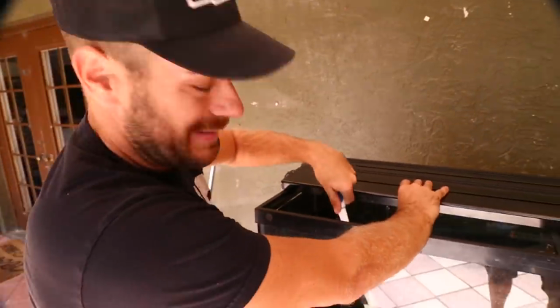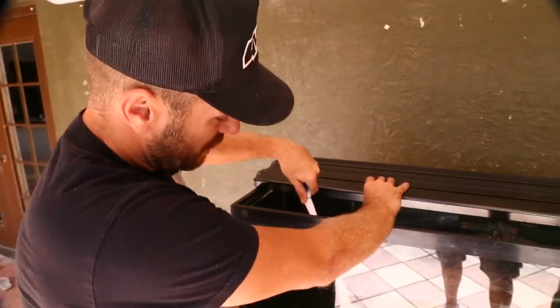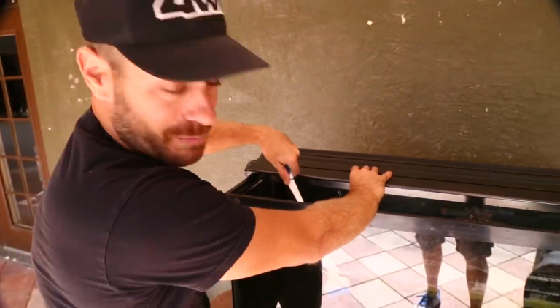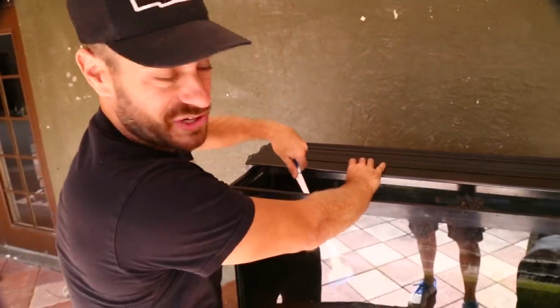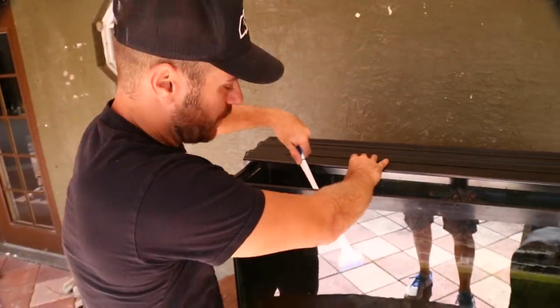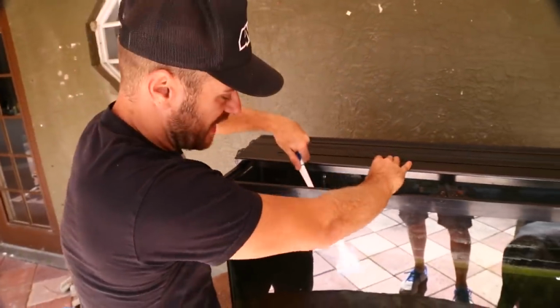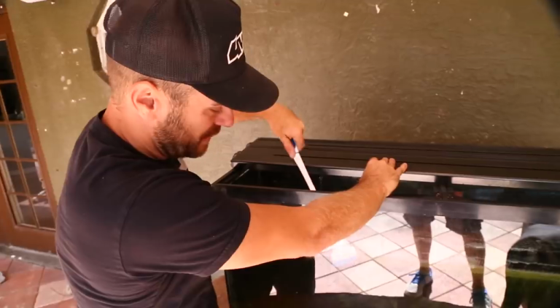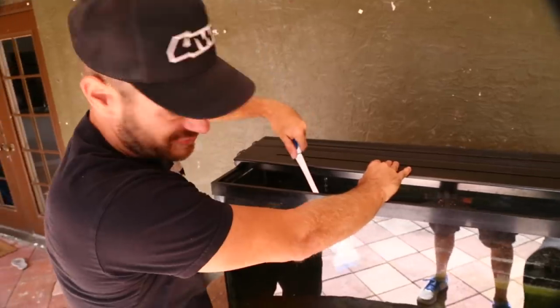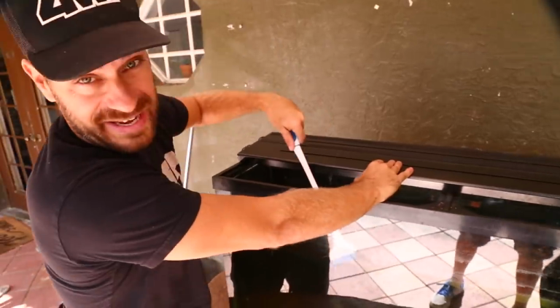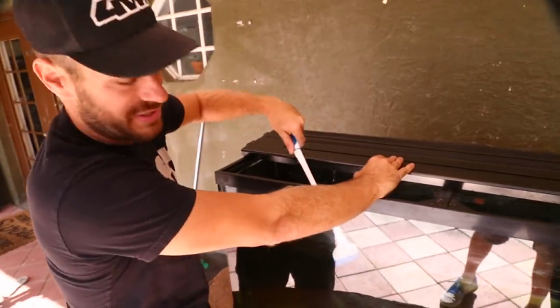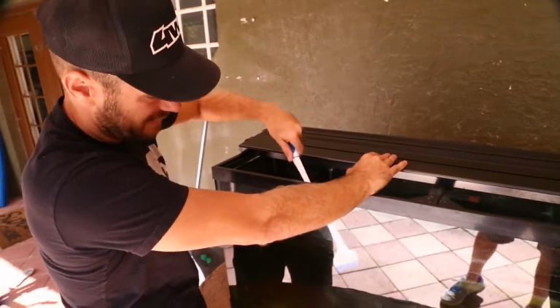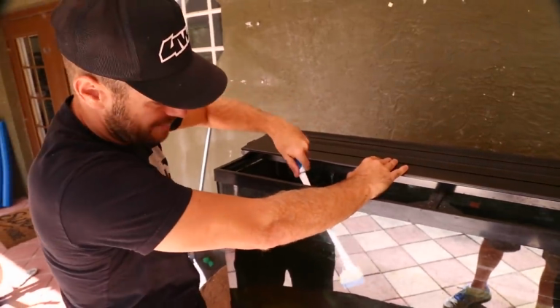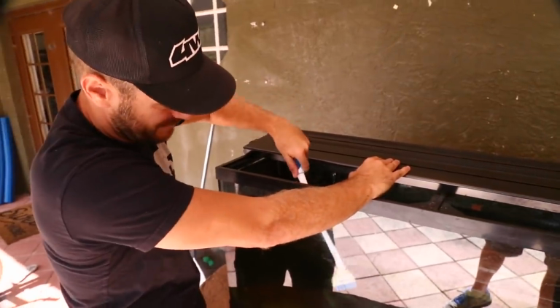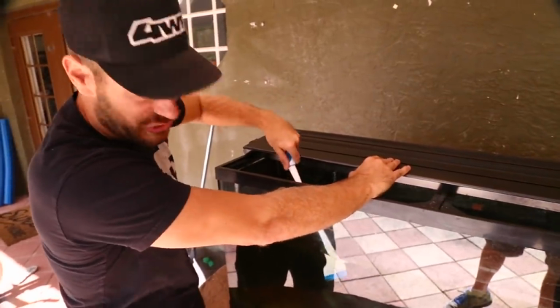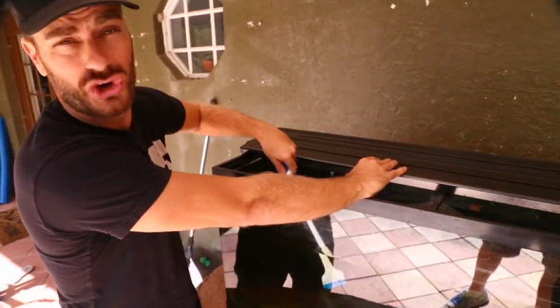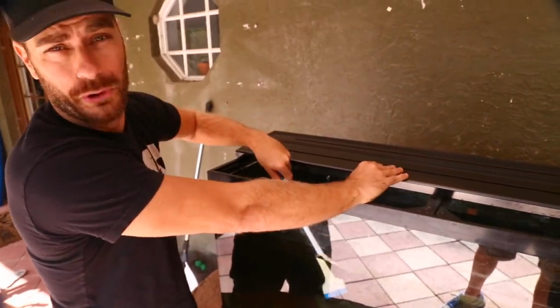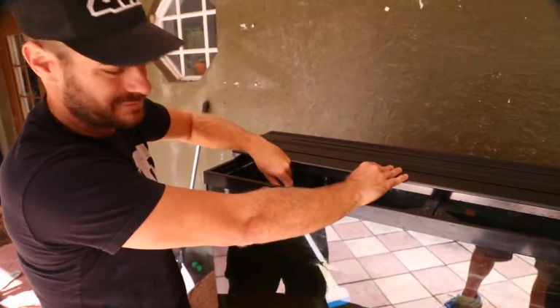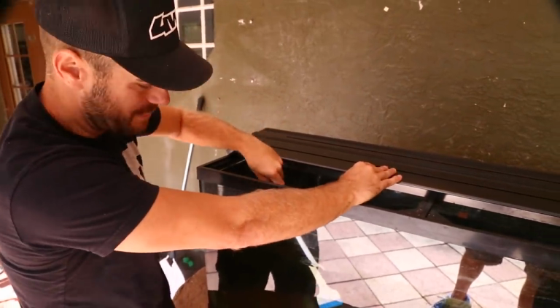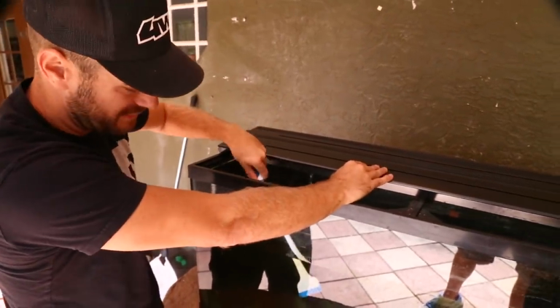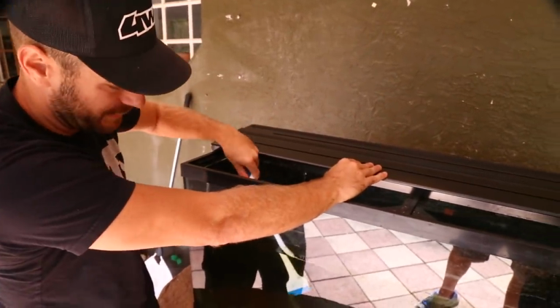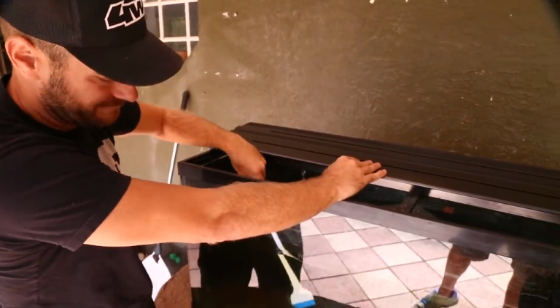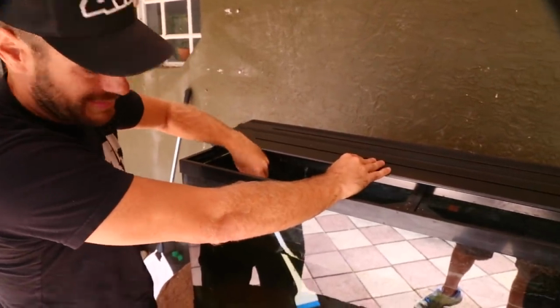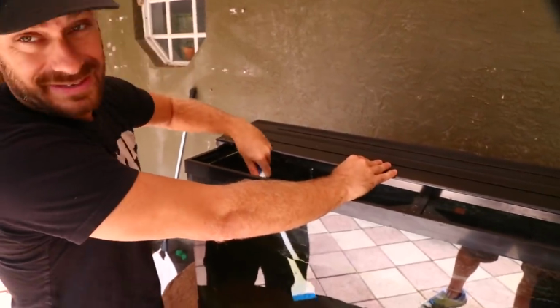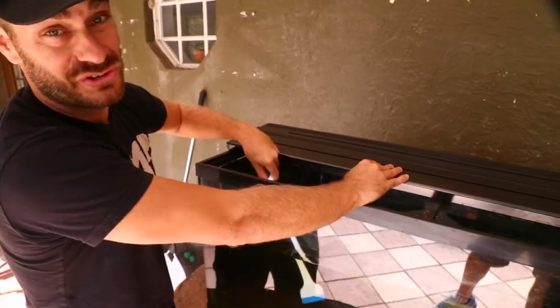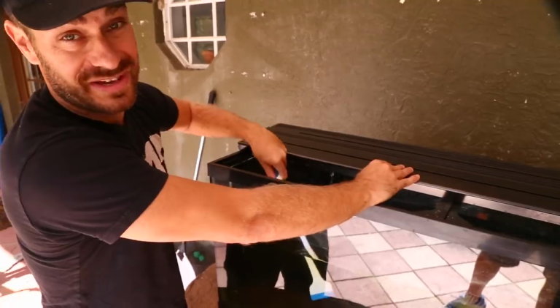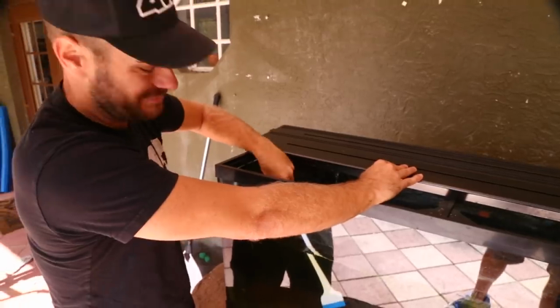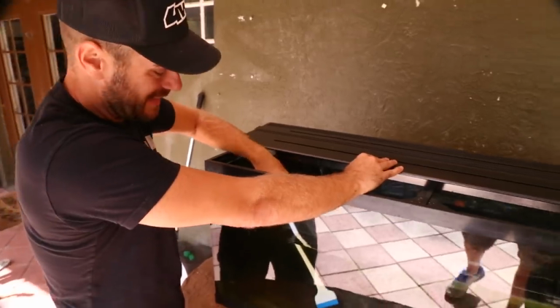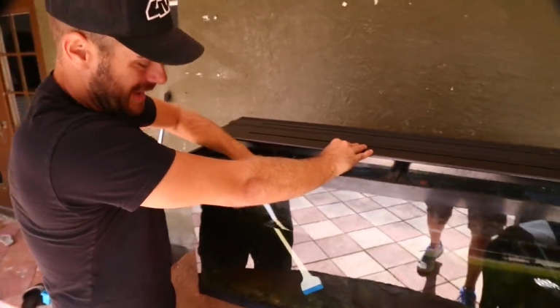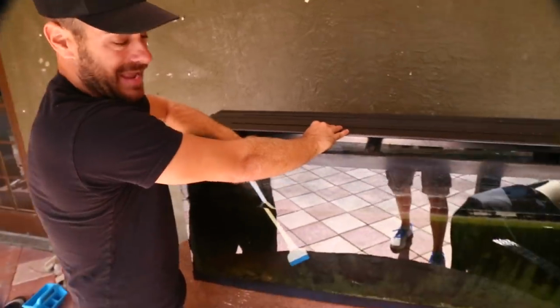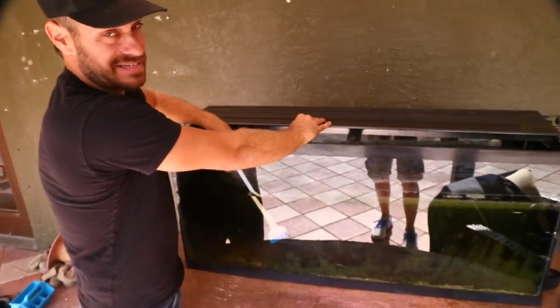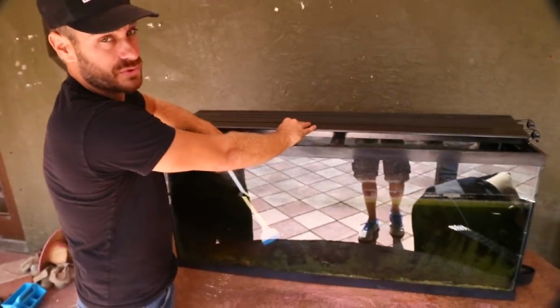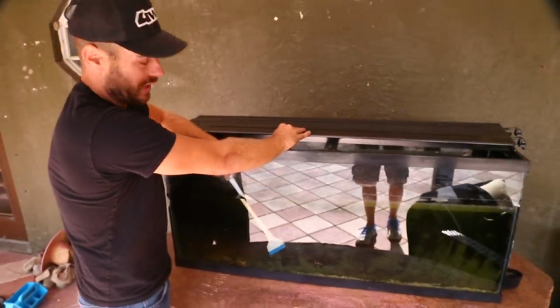A few months ago we set up a turtle tank out here at the camp for little Turbo, a diamondback terrapin. As you can see, it's not going so well.